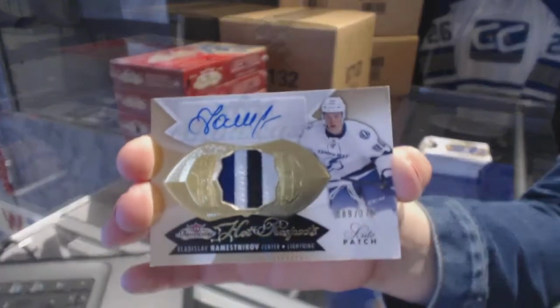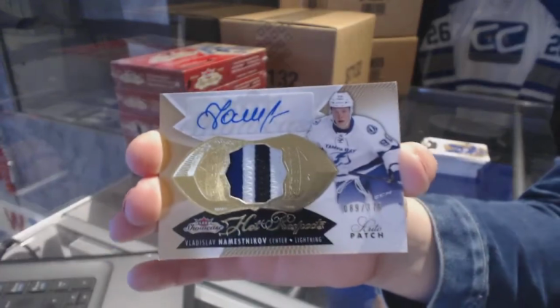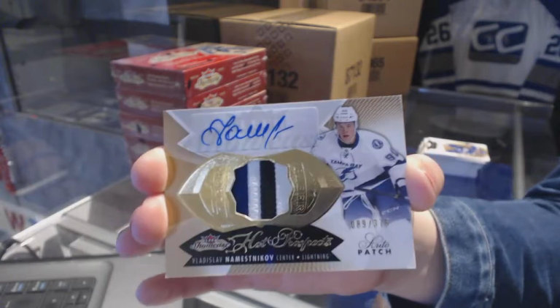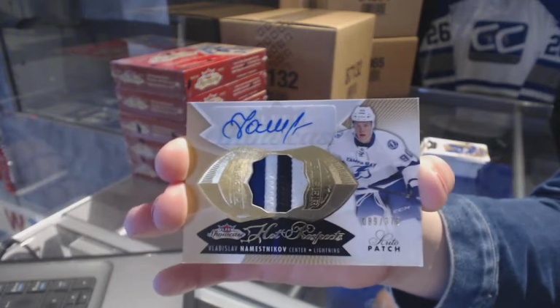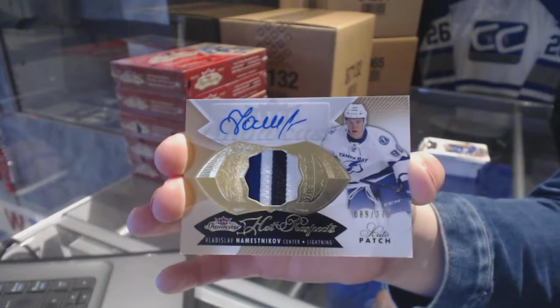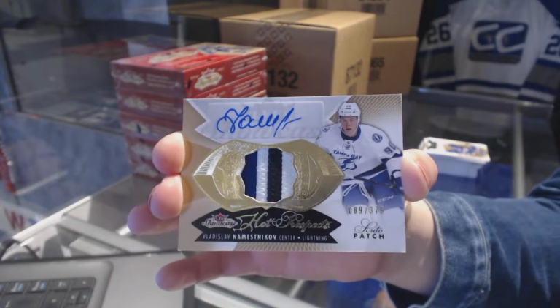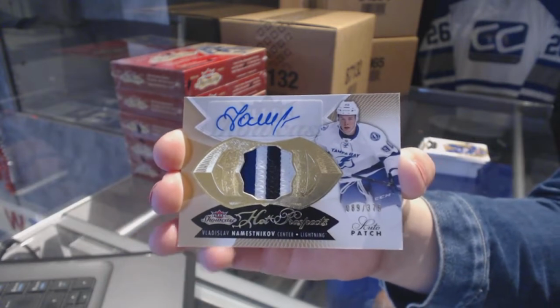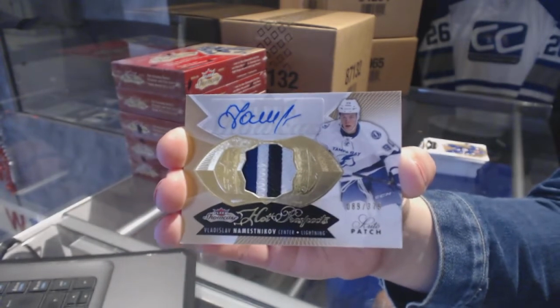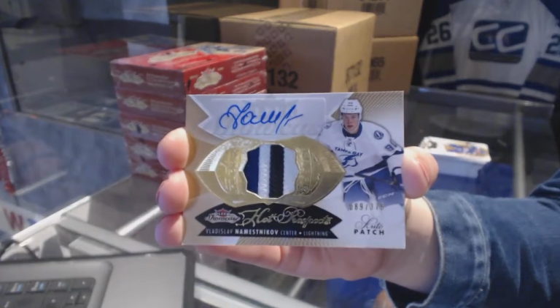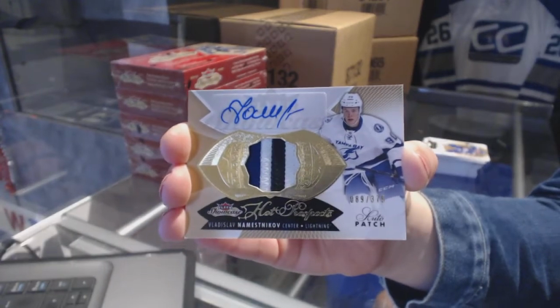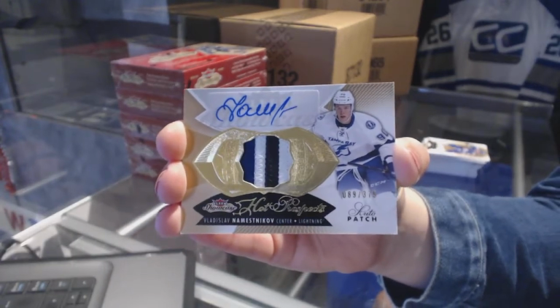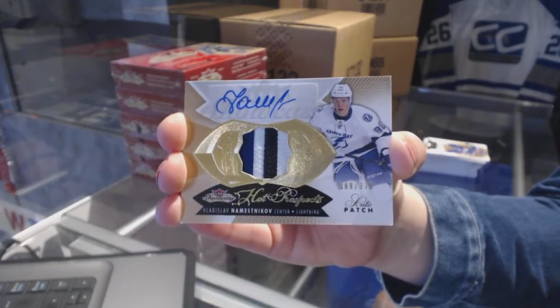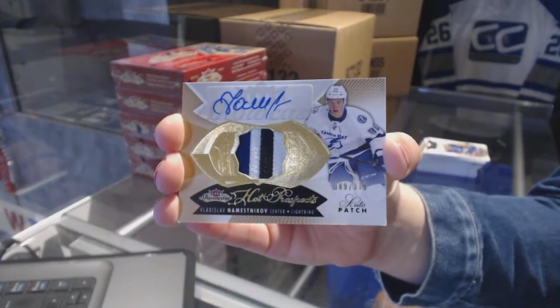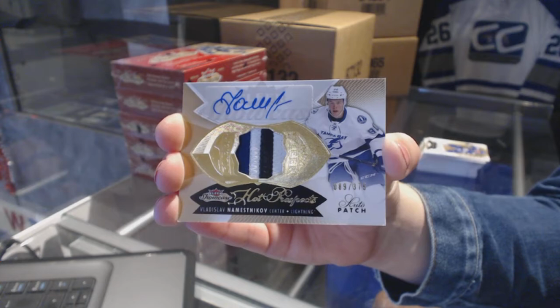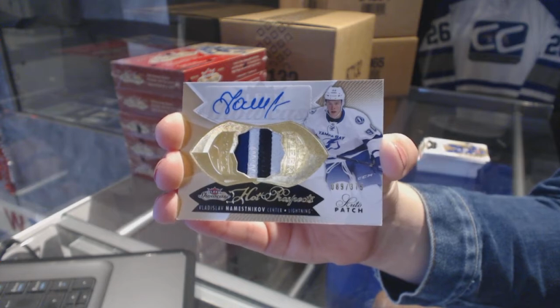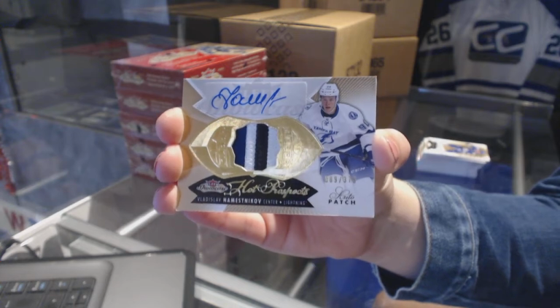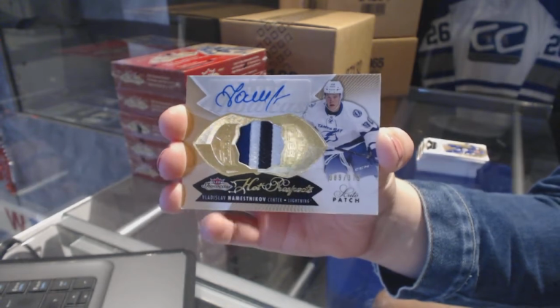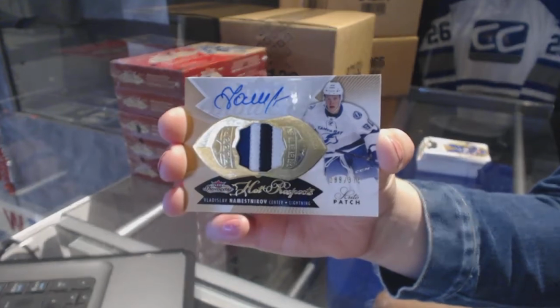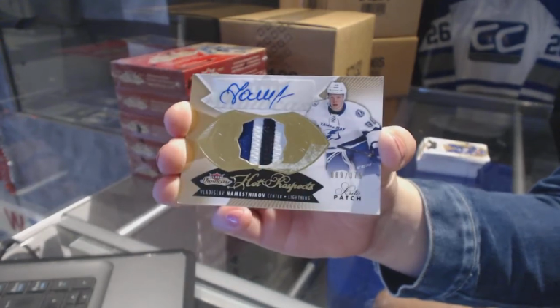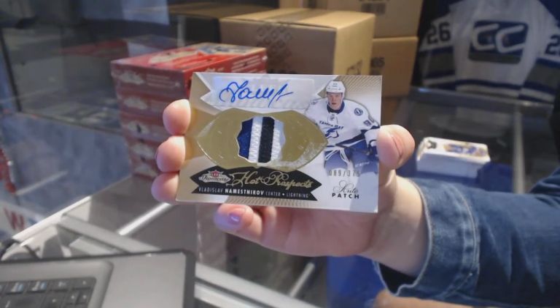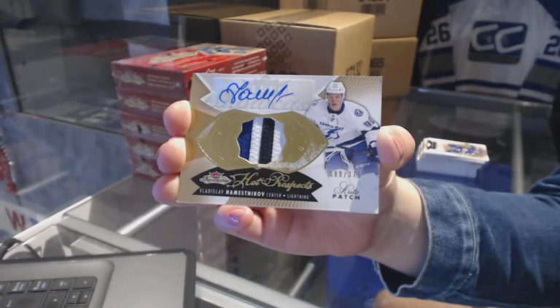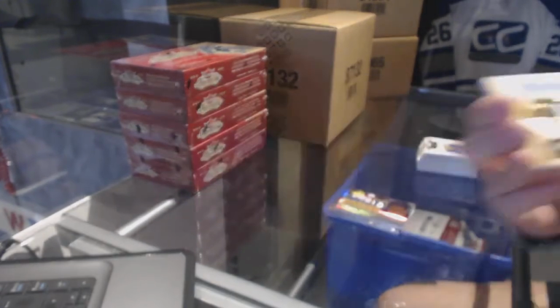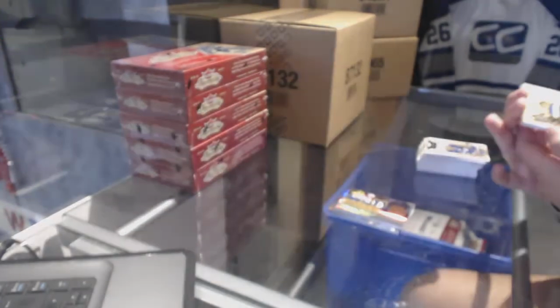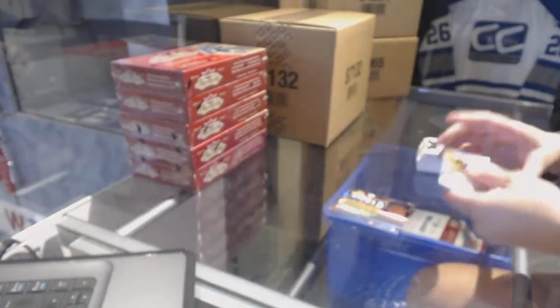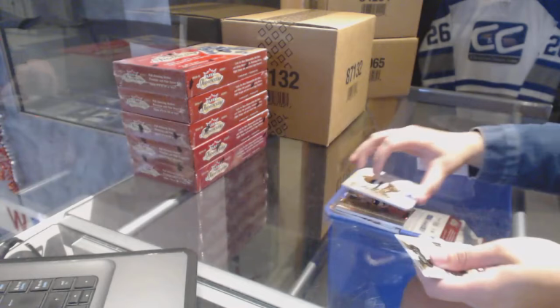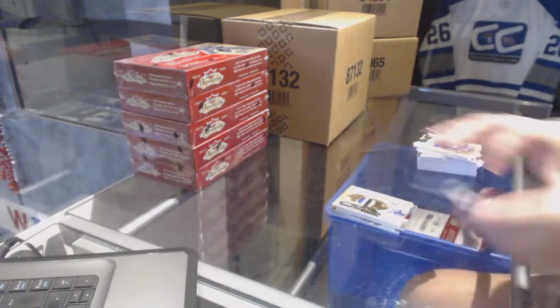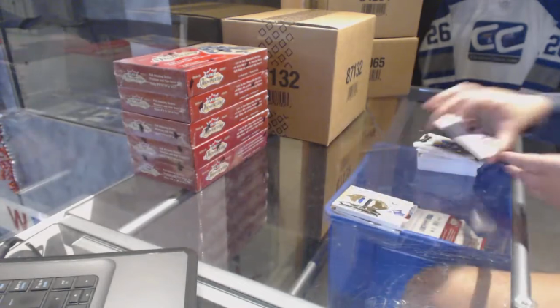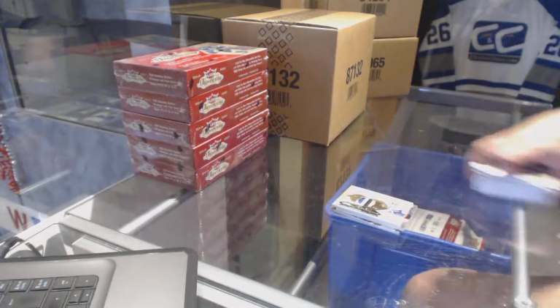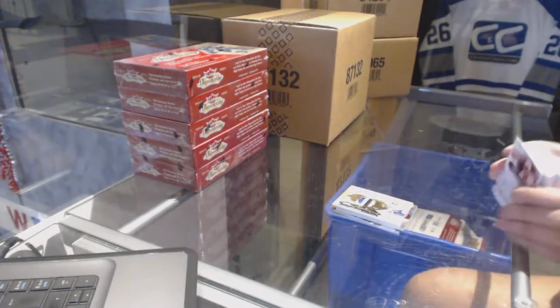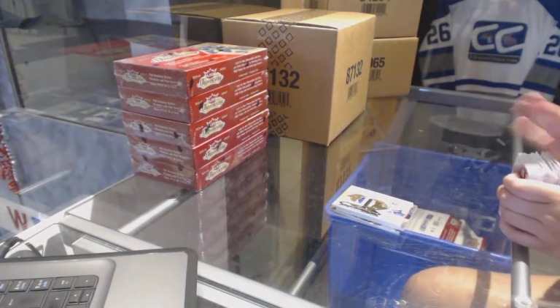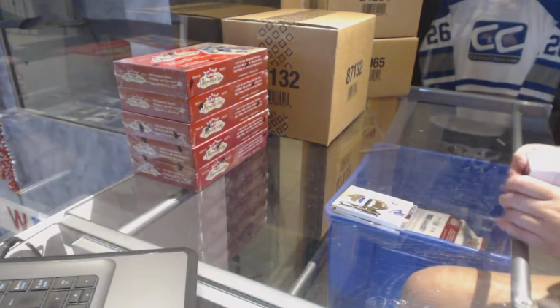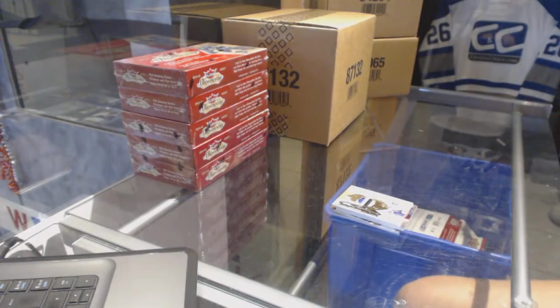And for the Tampa Bay Lightning, 3-Color Rookie Patch Auto numbered 375, Vladislav Namestnikov. So that was a good box — nice Aaron Ekblad numbered to 49 is not bad.